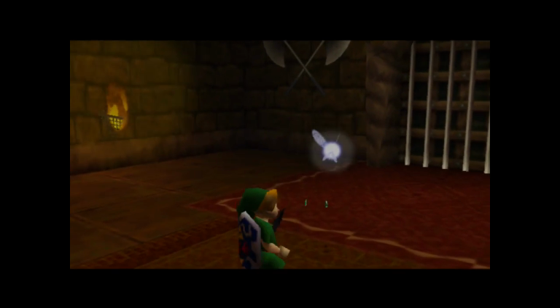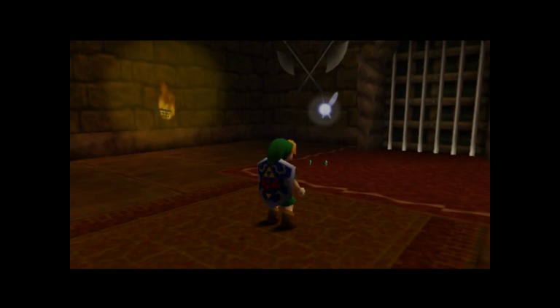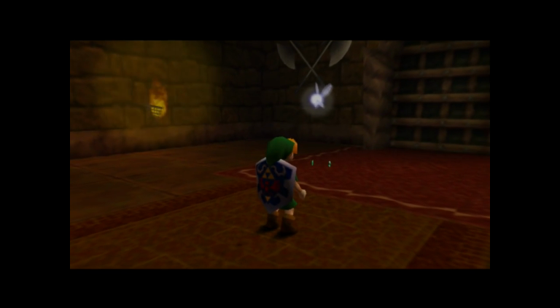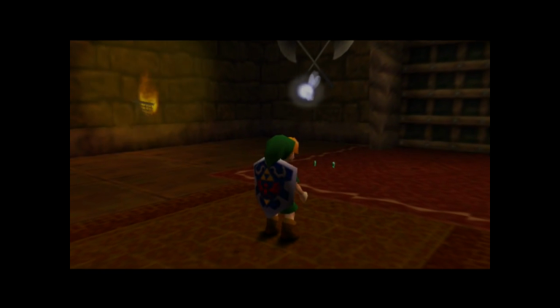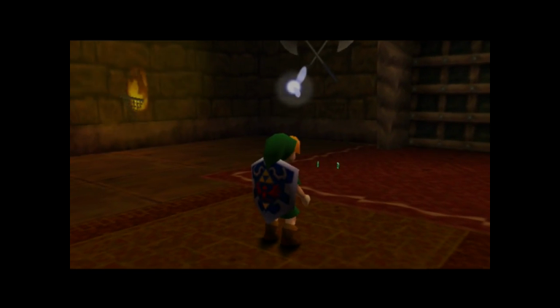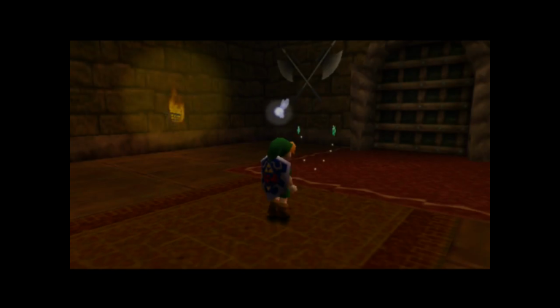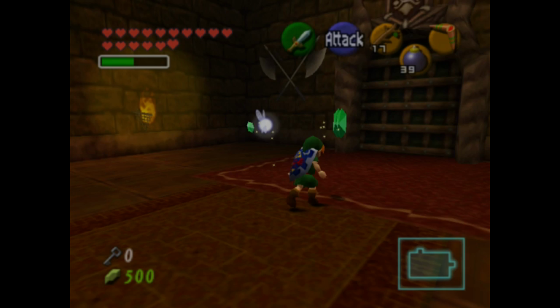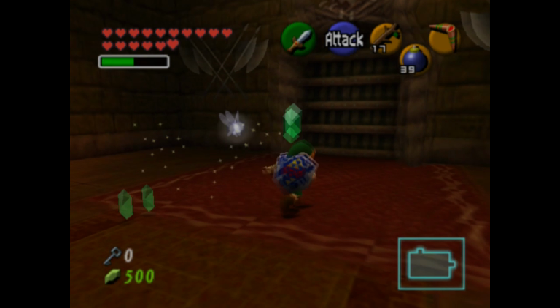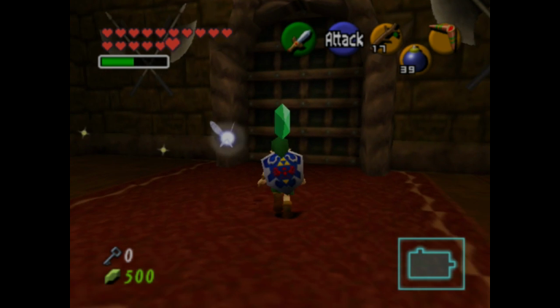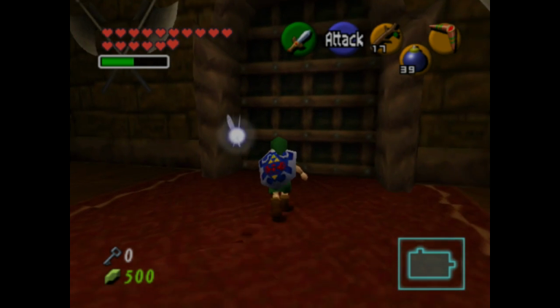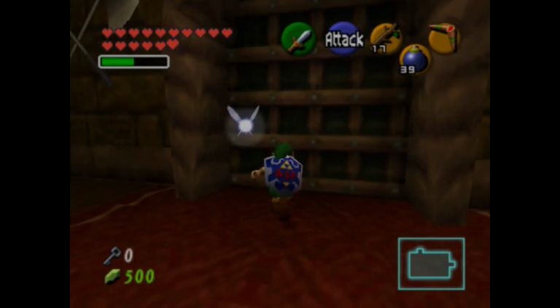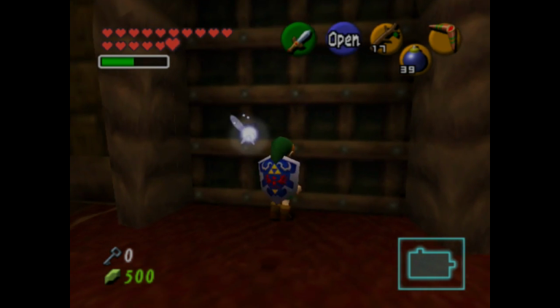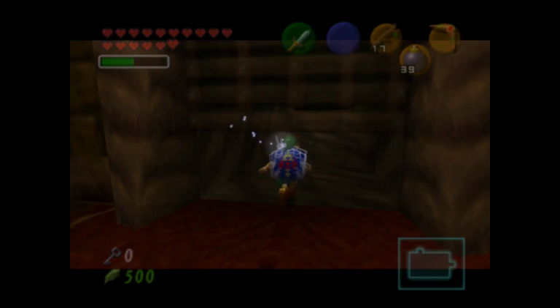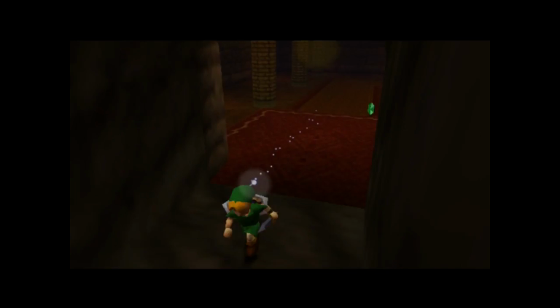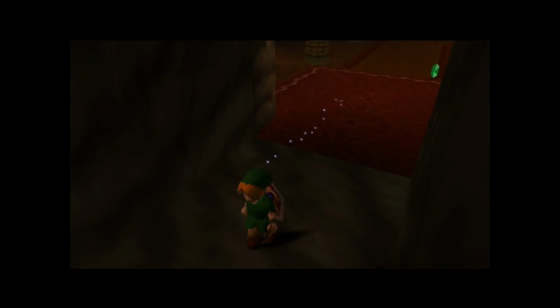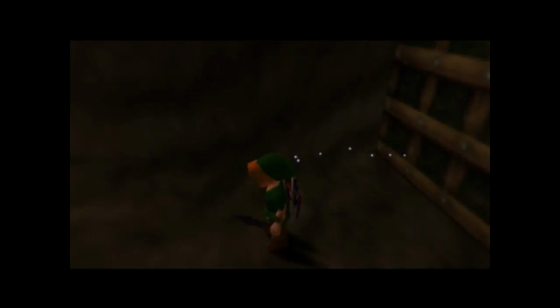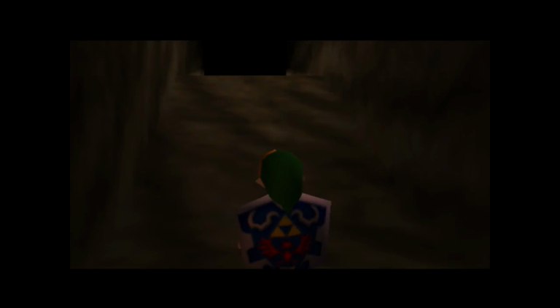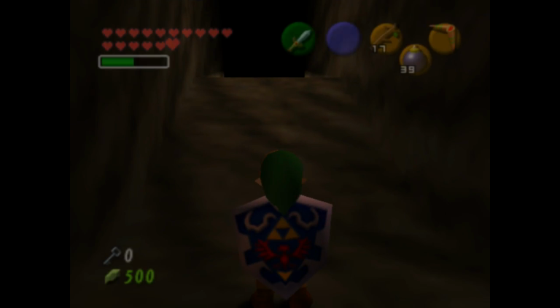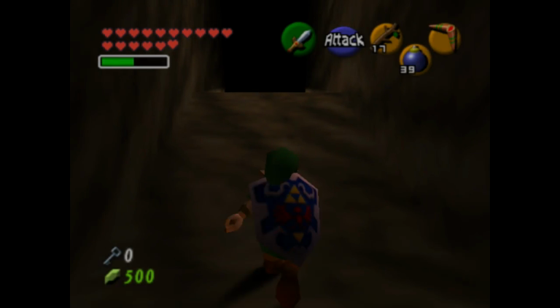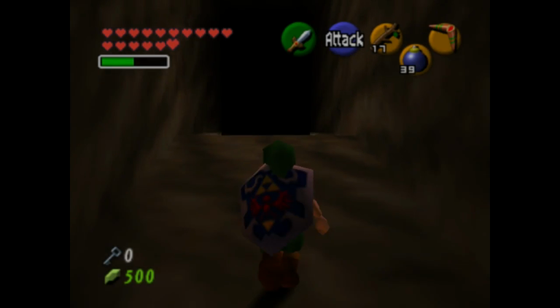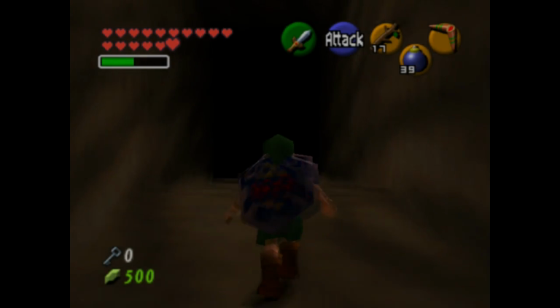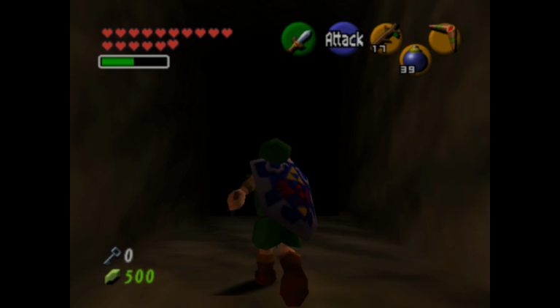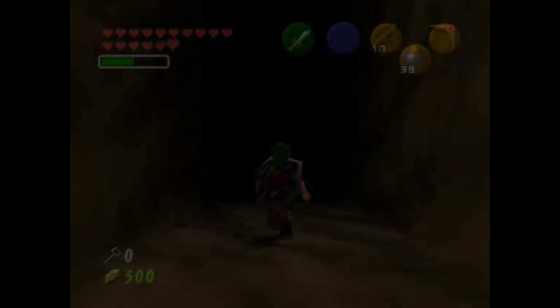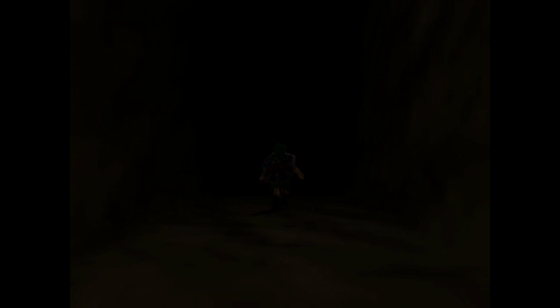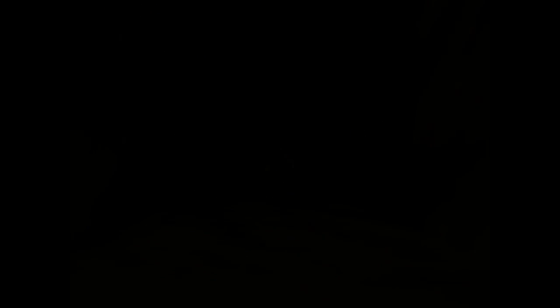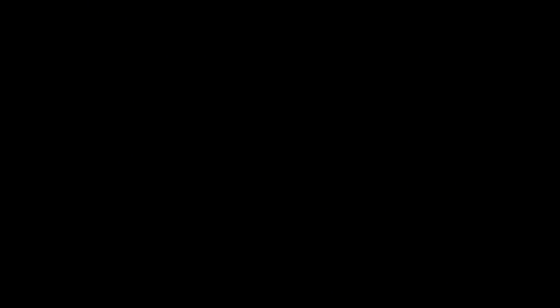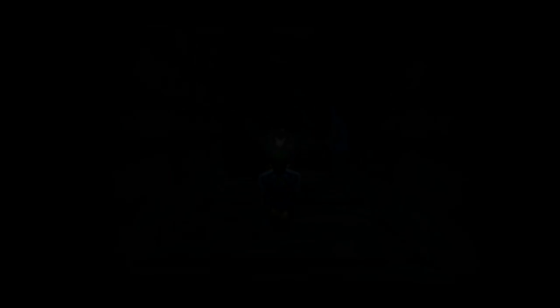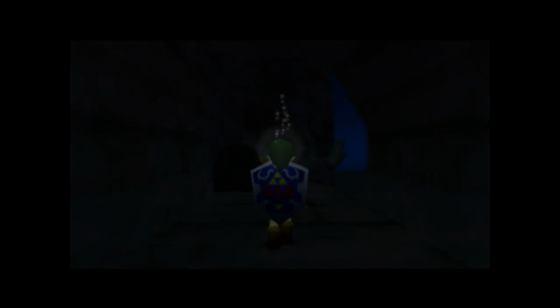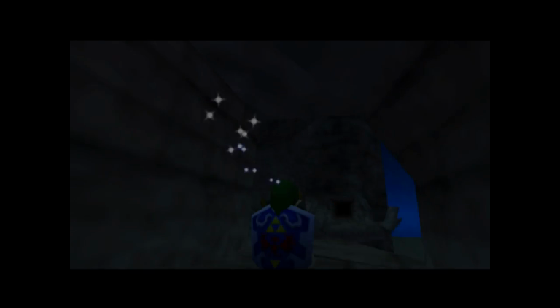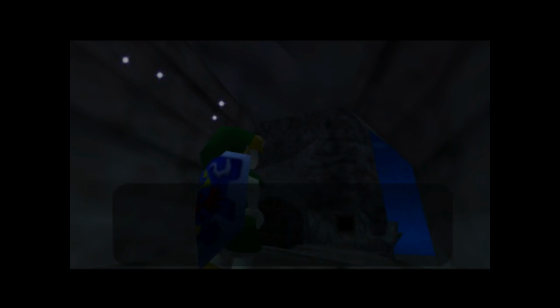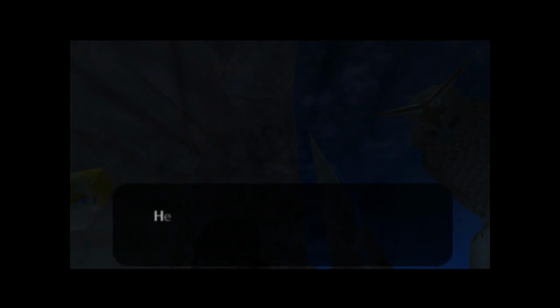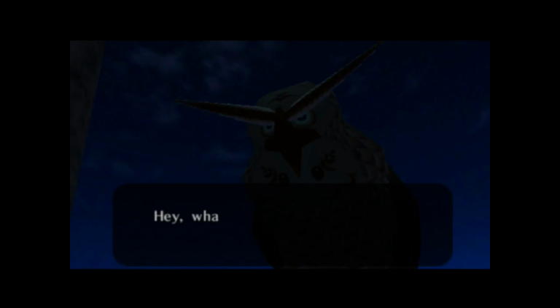The Iron Knuckle can also break down the pillars and the throne it's sitting on. If you're down some hearts, they'll reveal three hearts apiece, and if you're full on hearts, it'll instead show rupees.